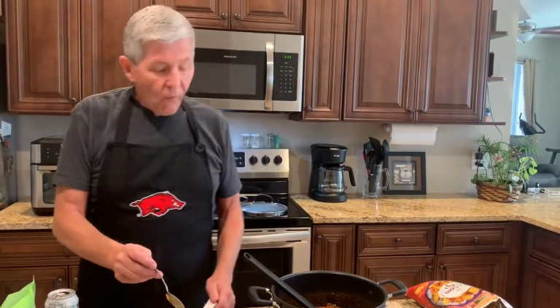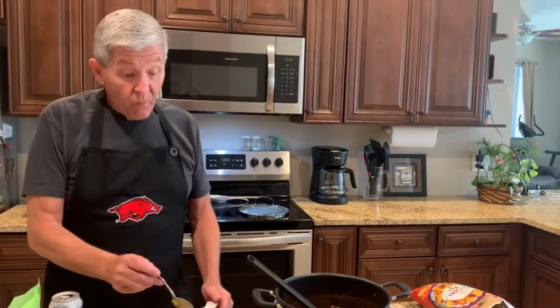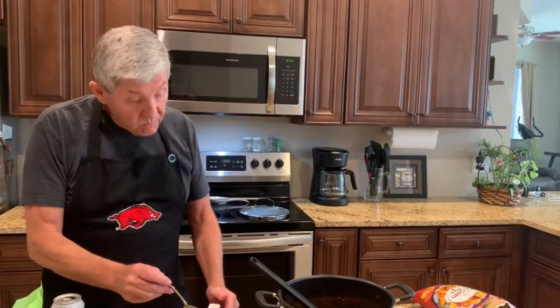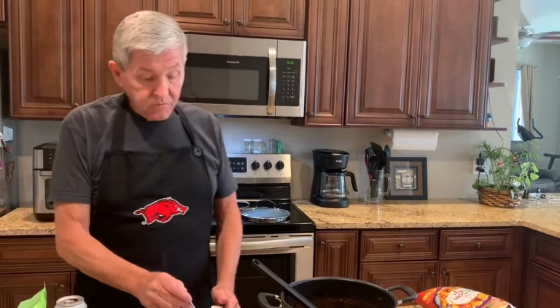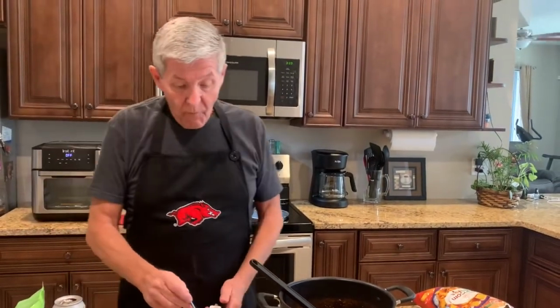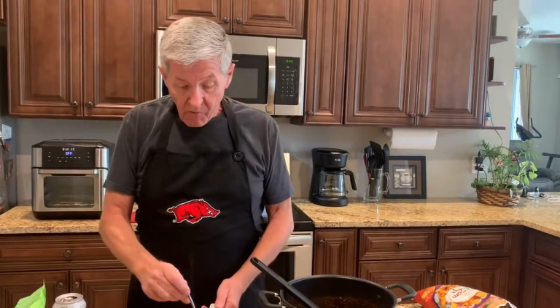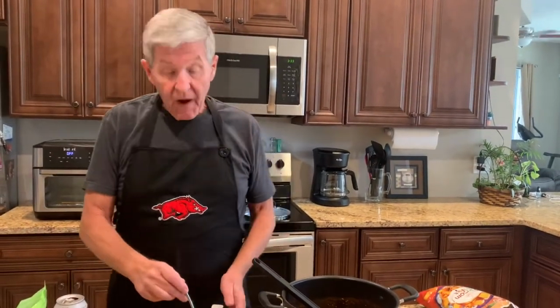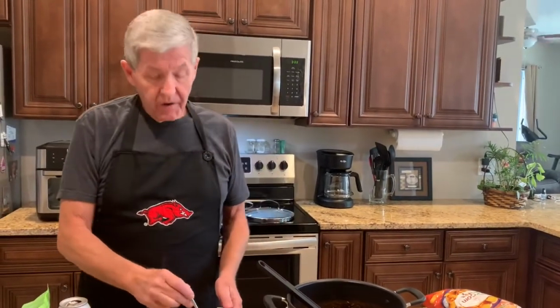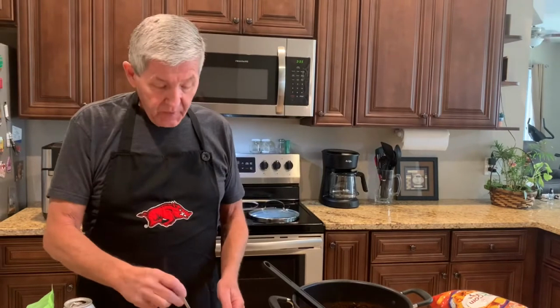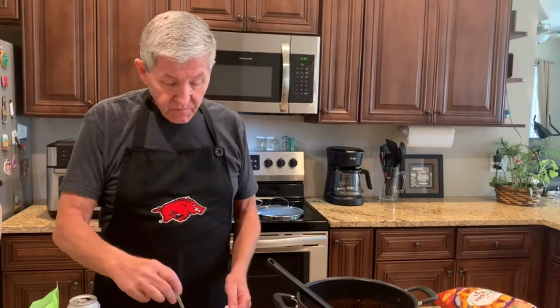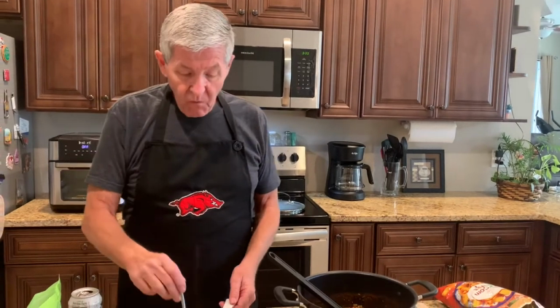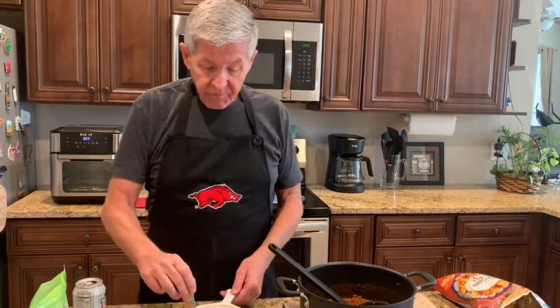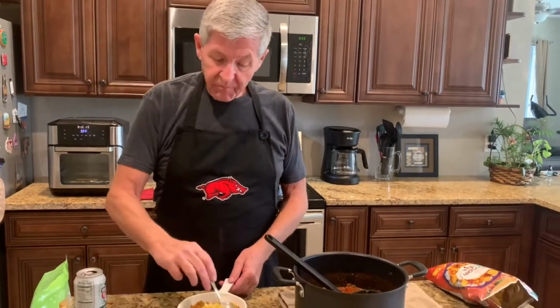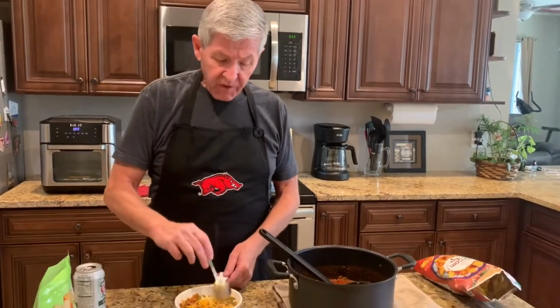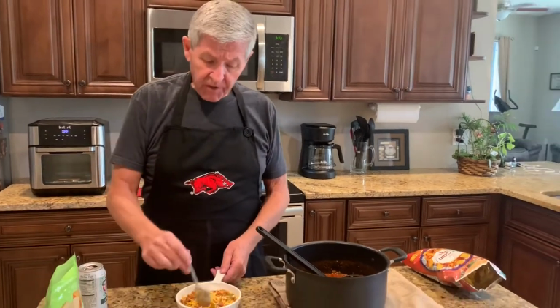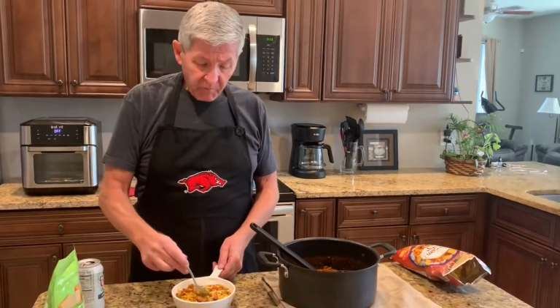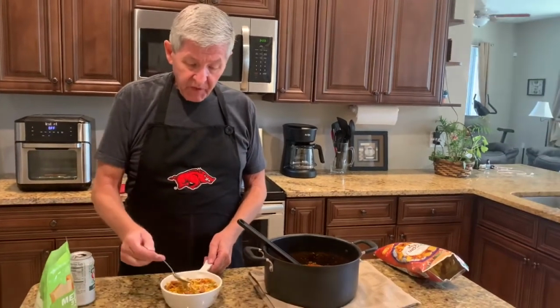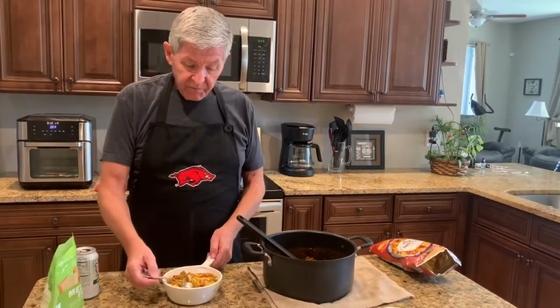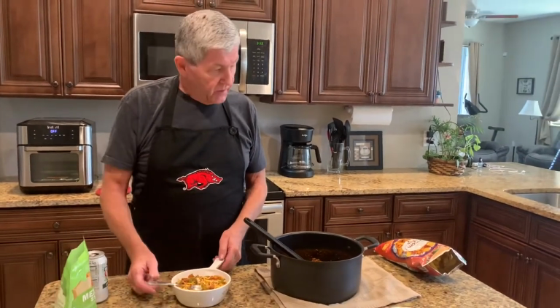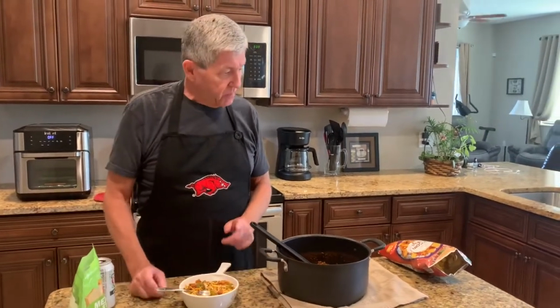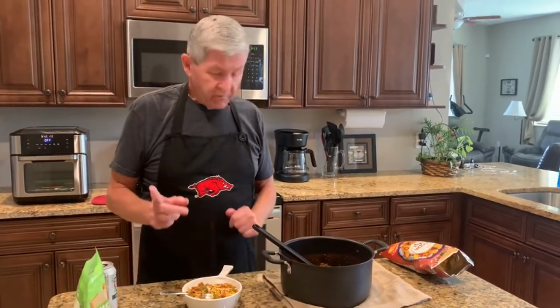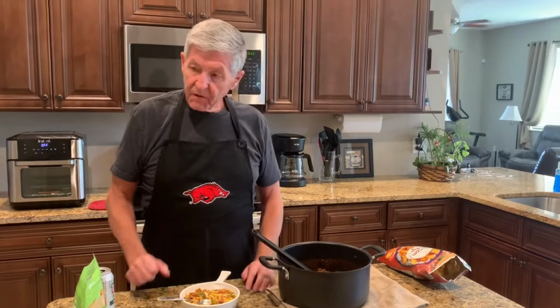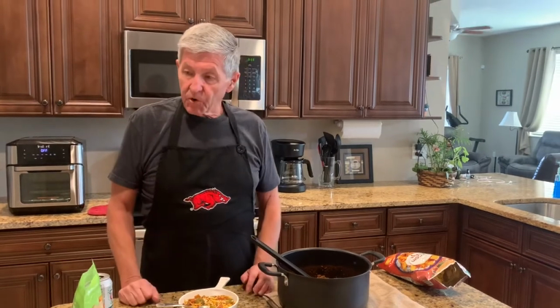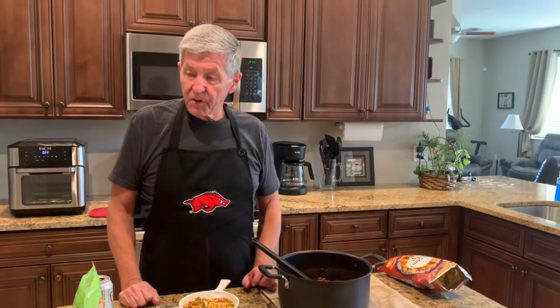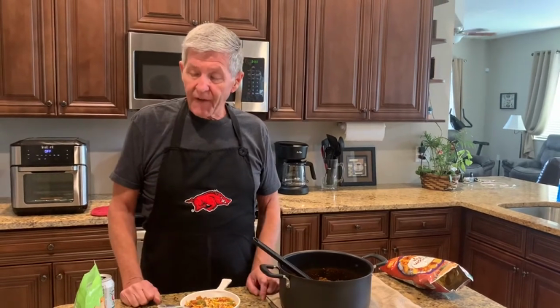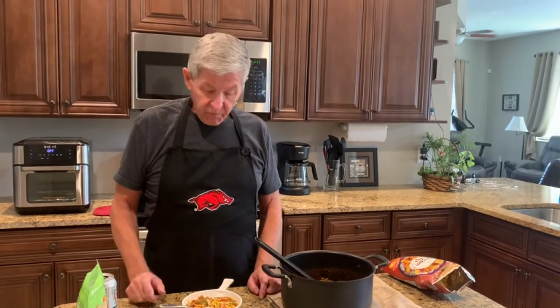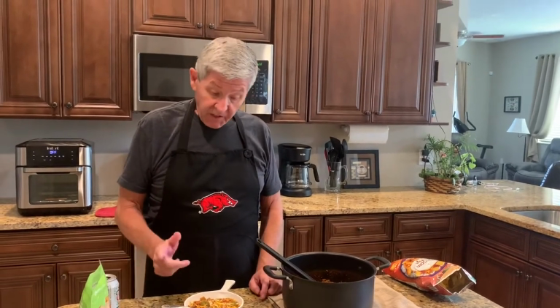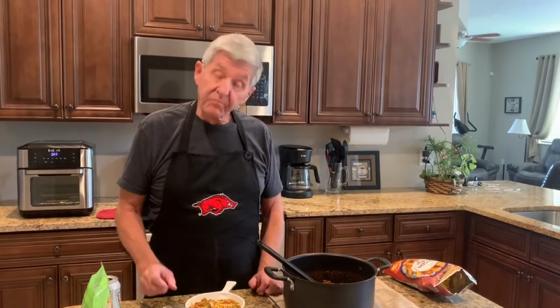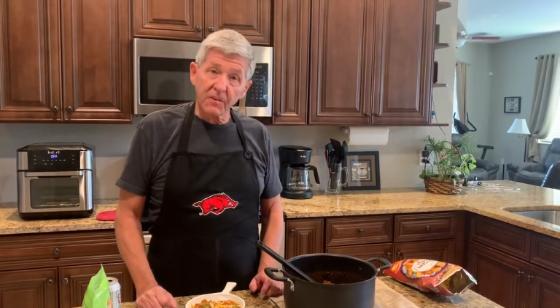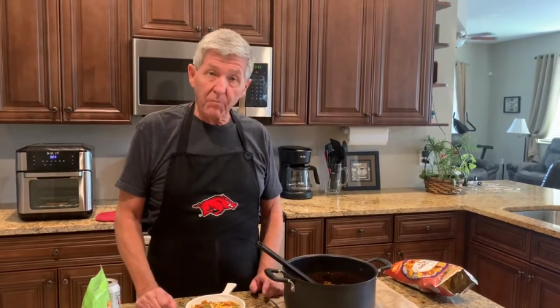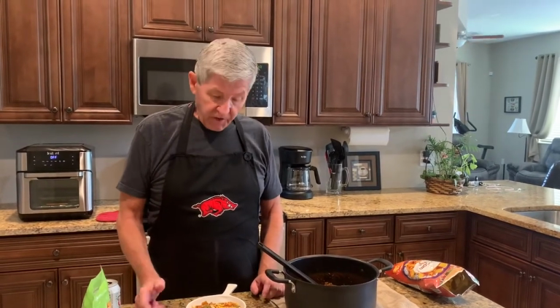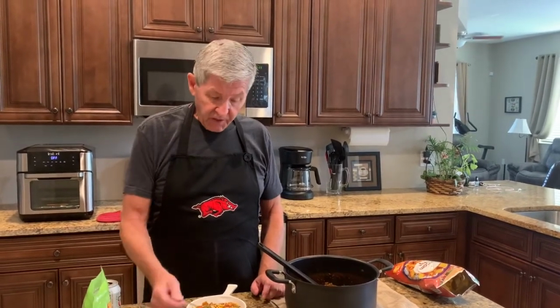Mmmmm. Hot, hot. Boy, this is good. That McCormick chili hot this evening has got a little bite to it. It's really good.